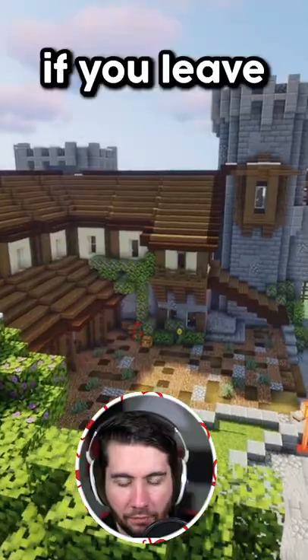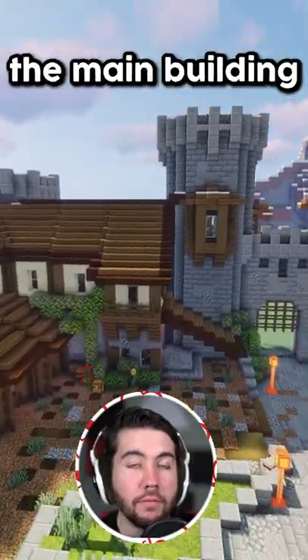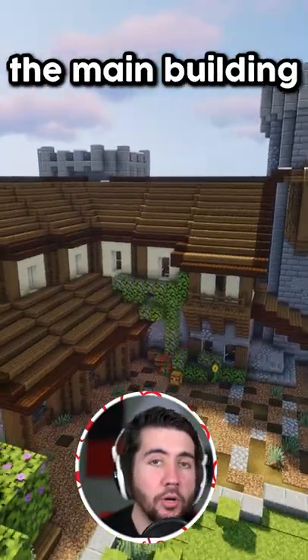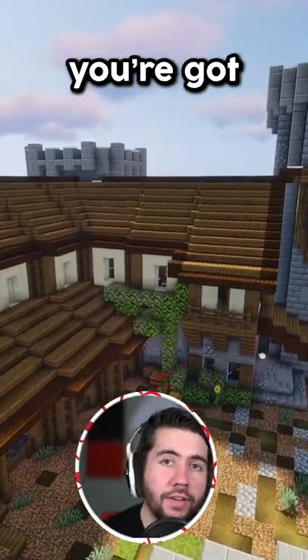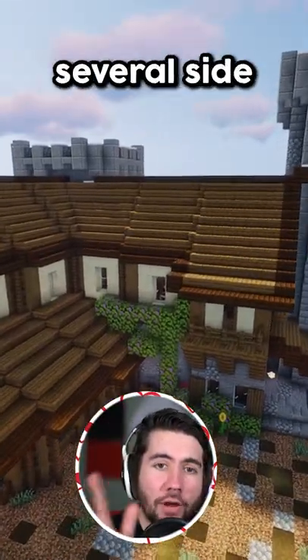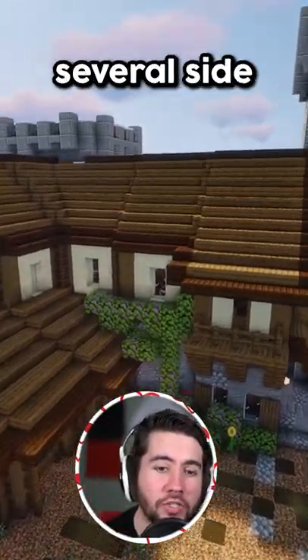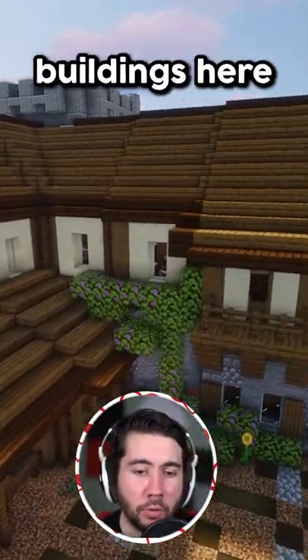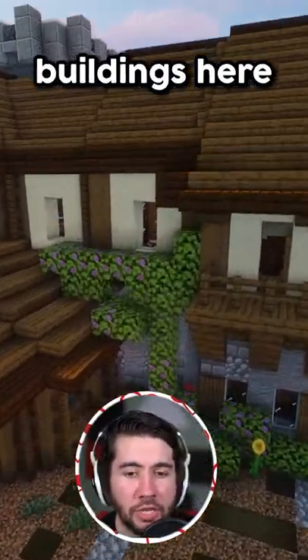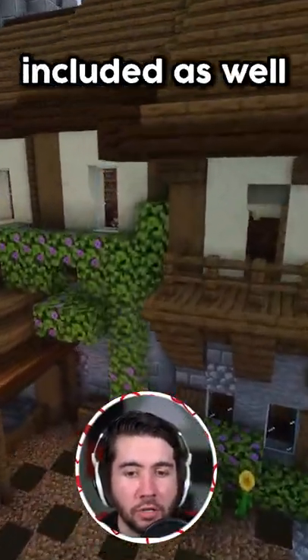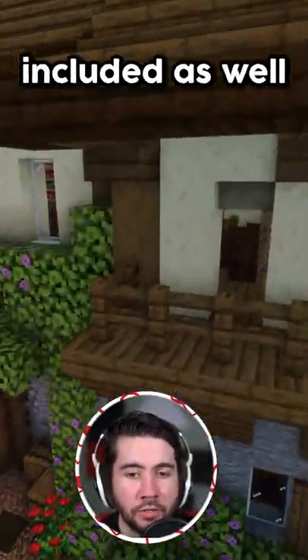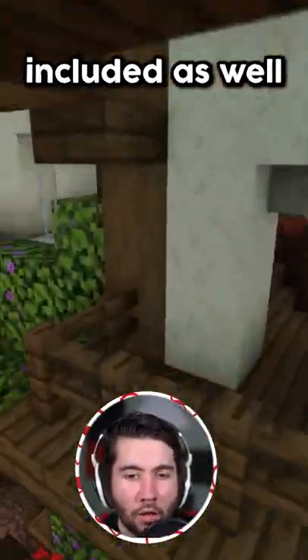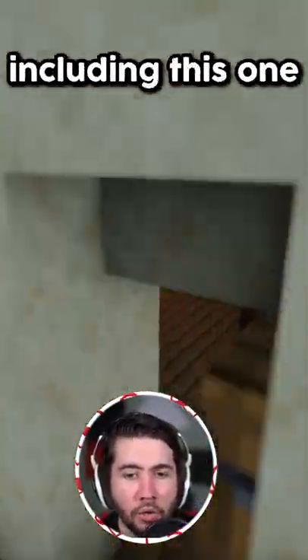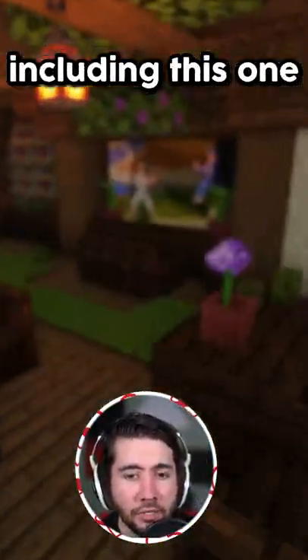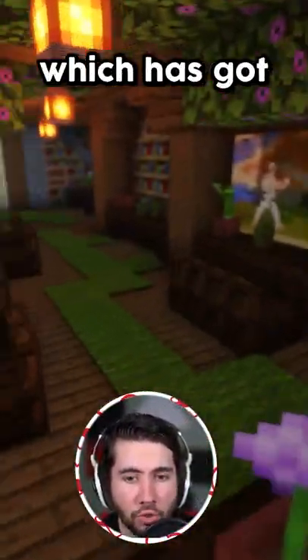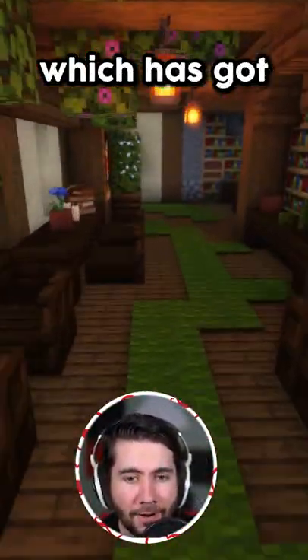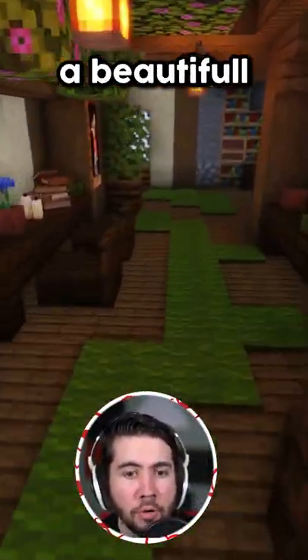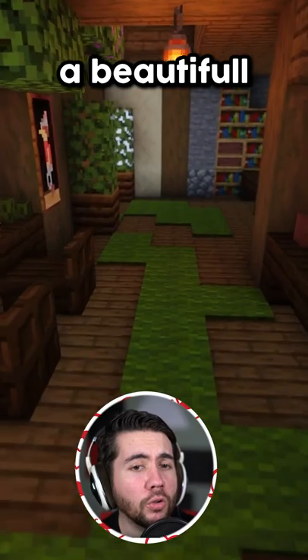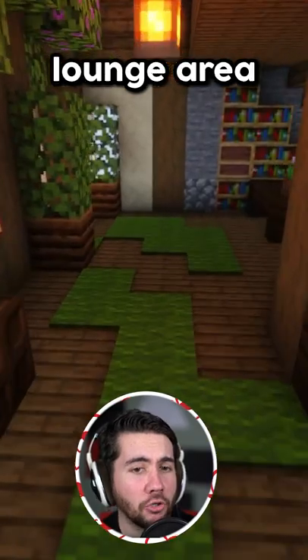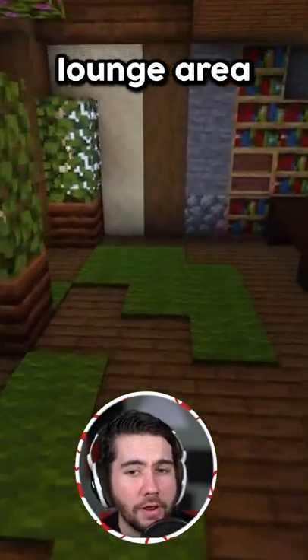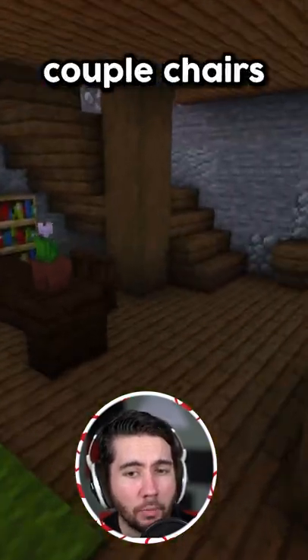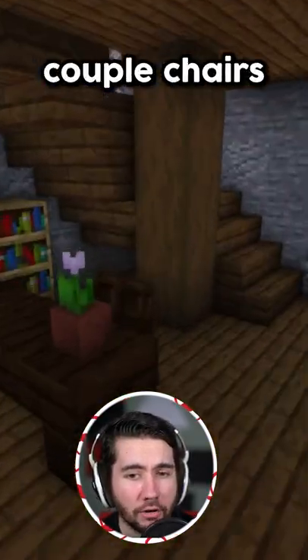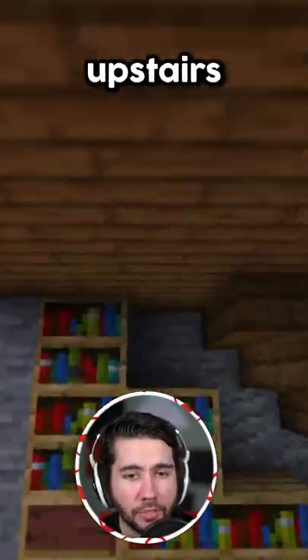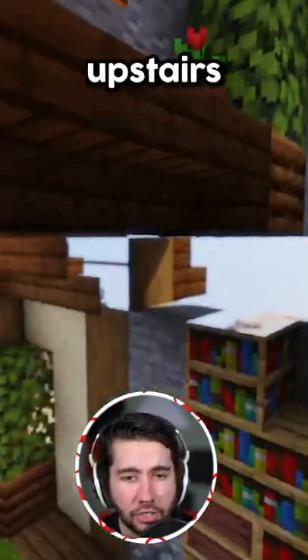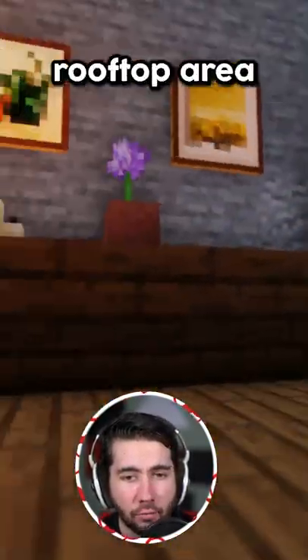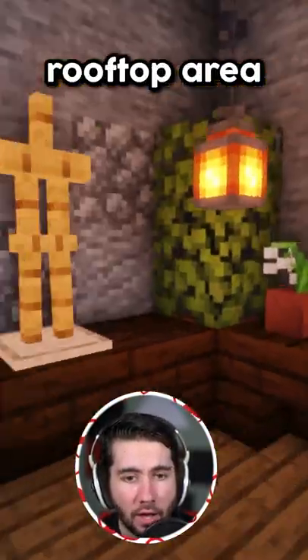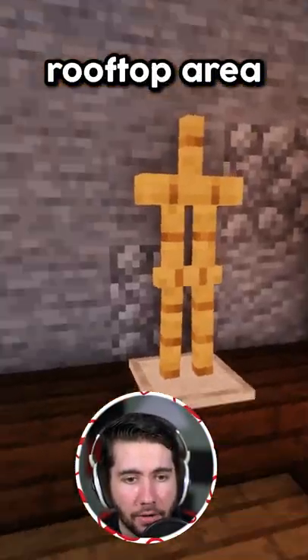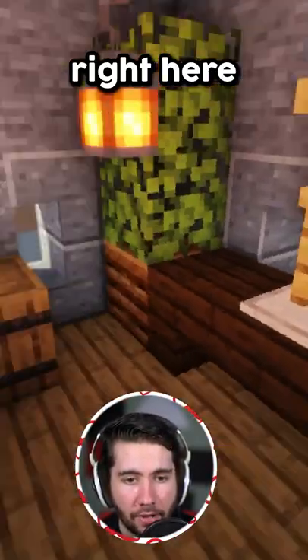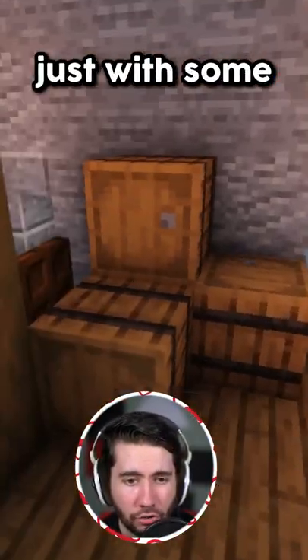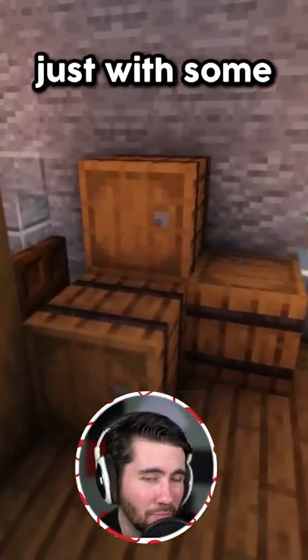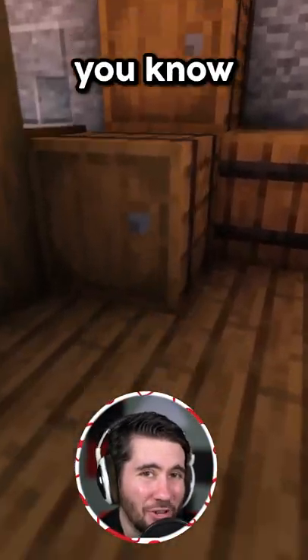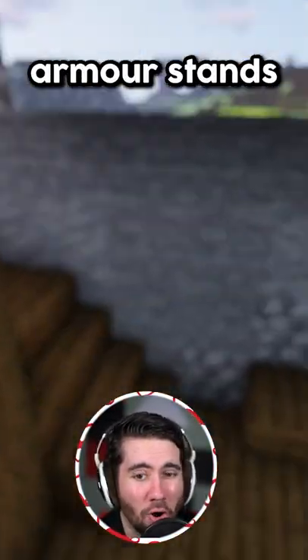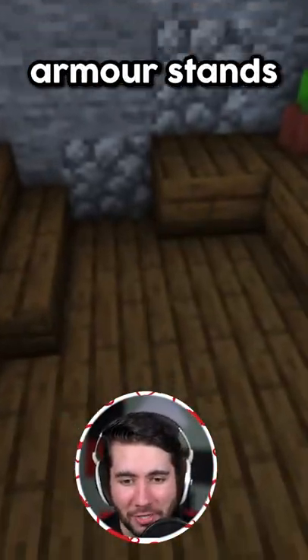If you leave the main building, you've got several side buildings here included as well, including this one, which has got a beautiful lounge area, a couple of chairs upstairs, even a rooftop area right here, just with some armor stands.